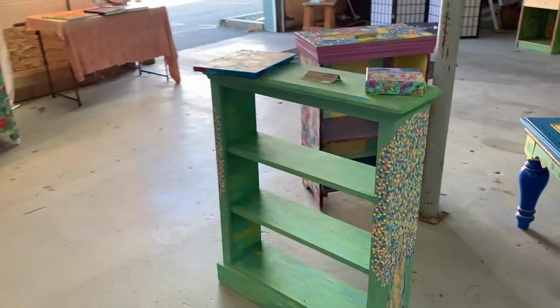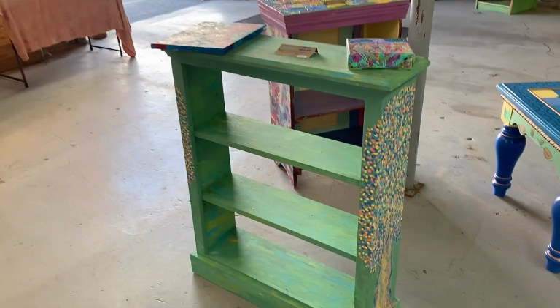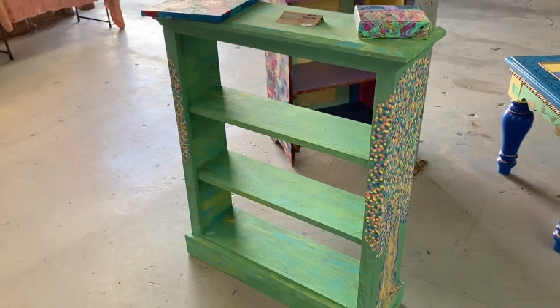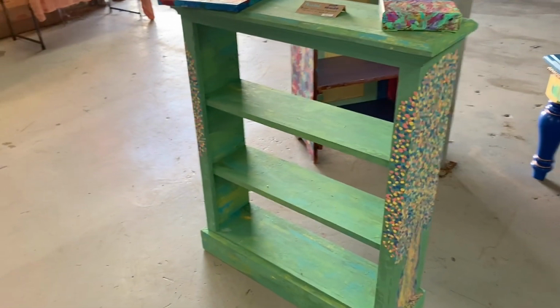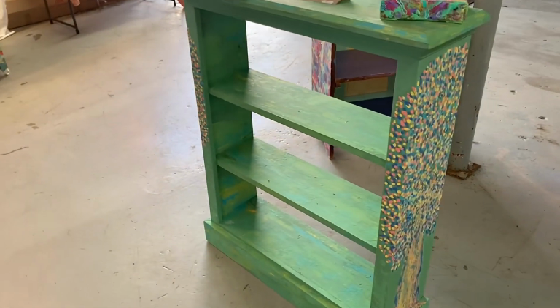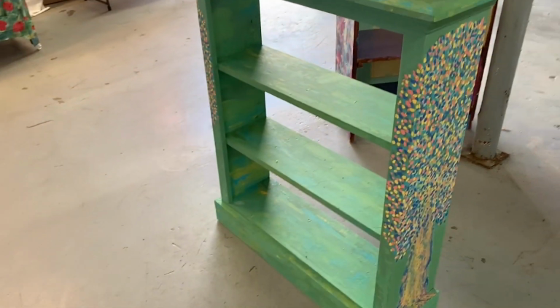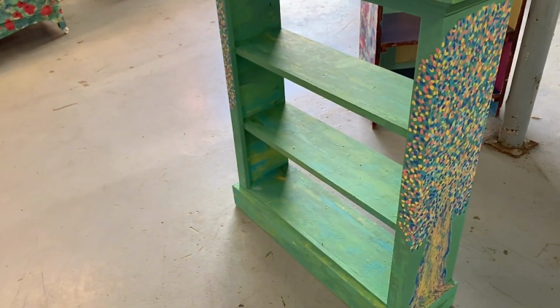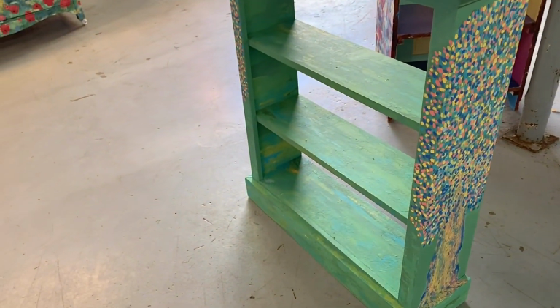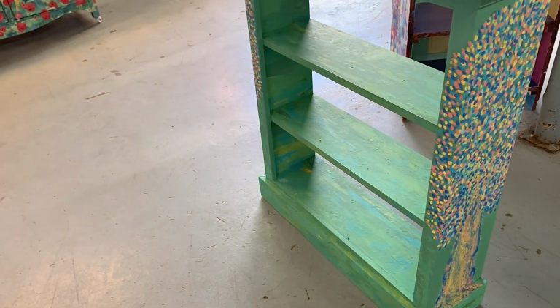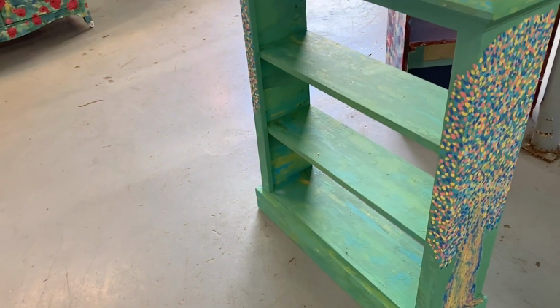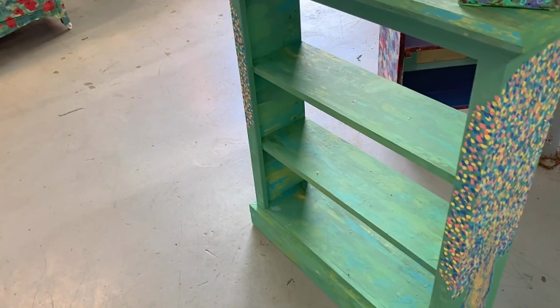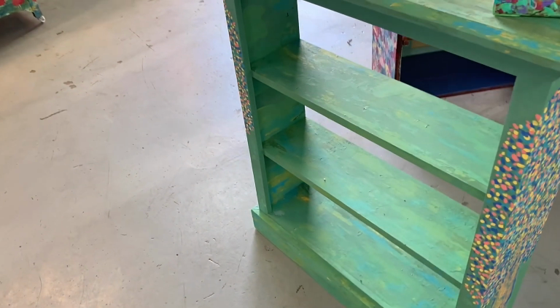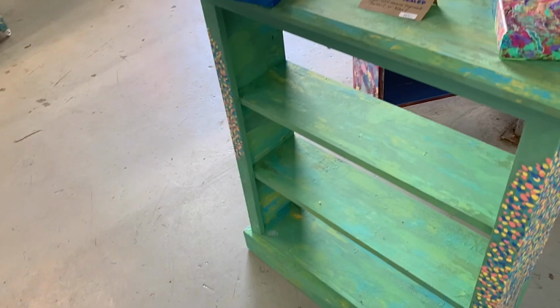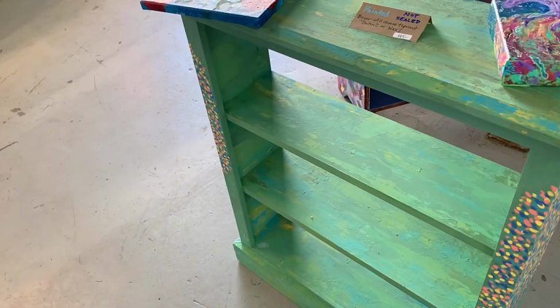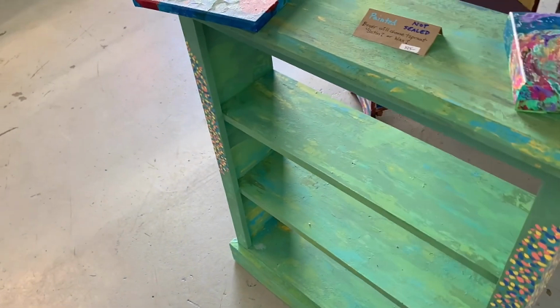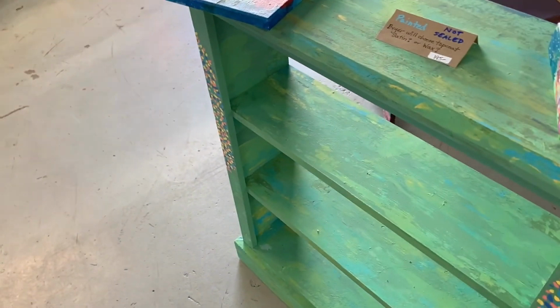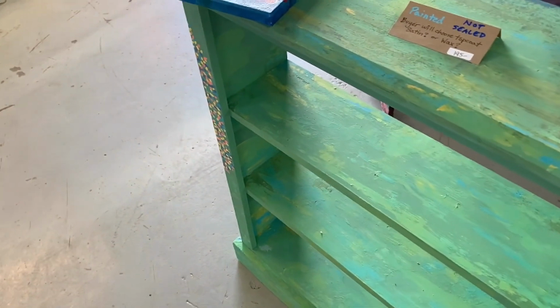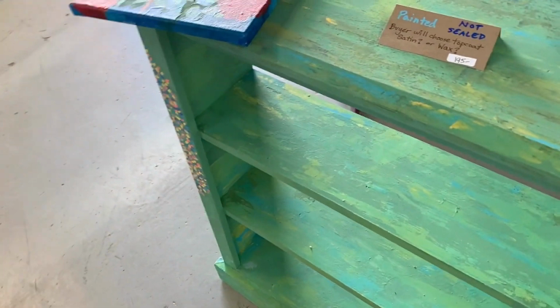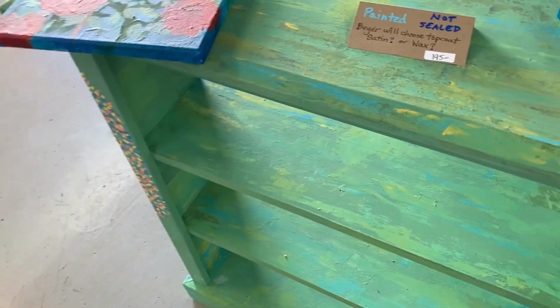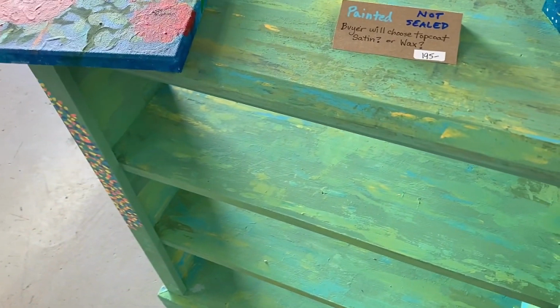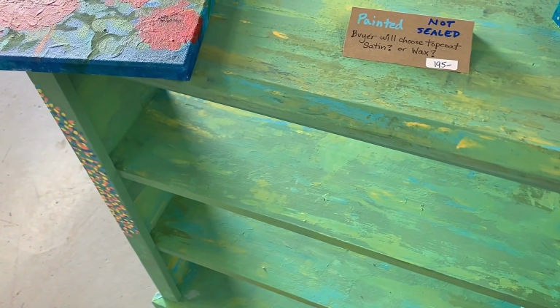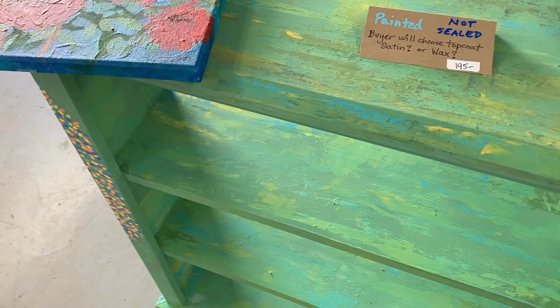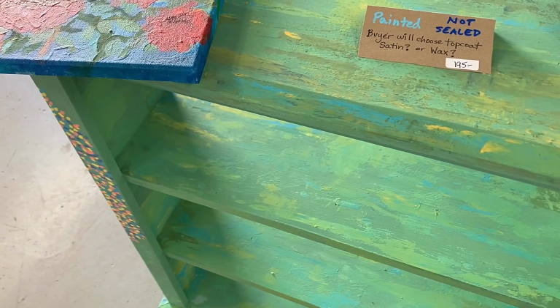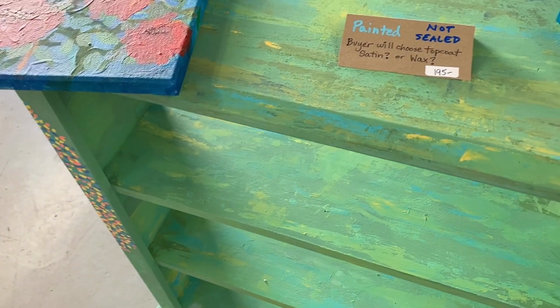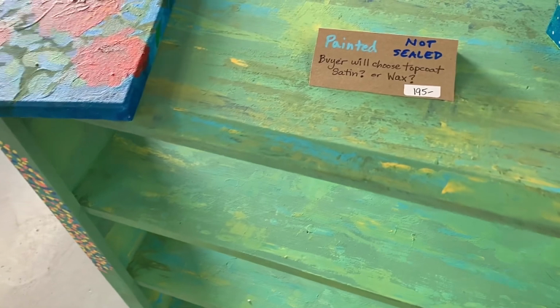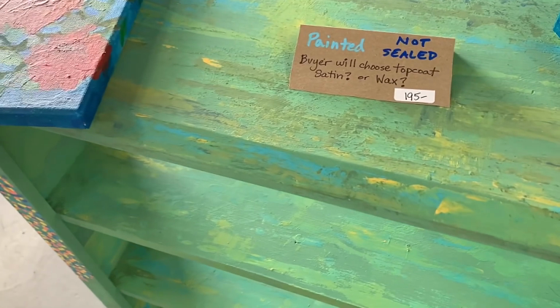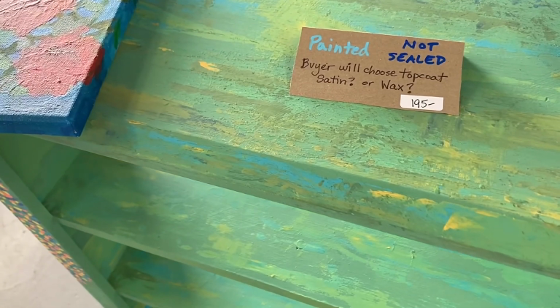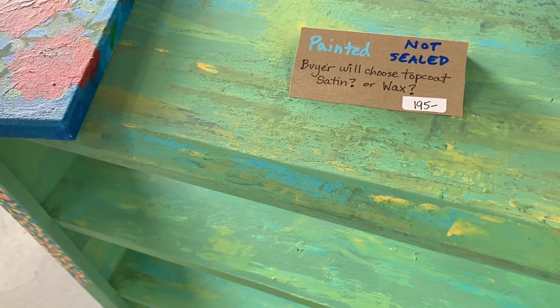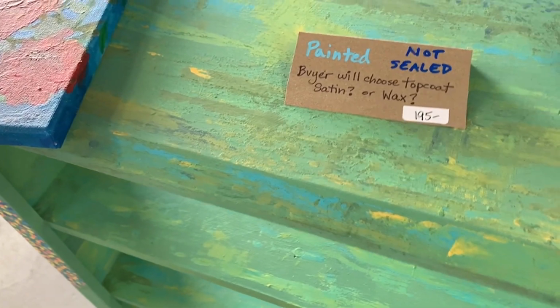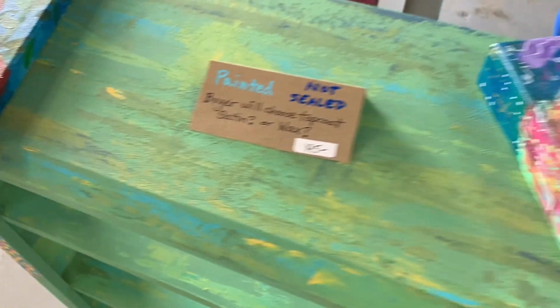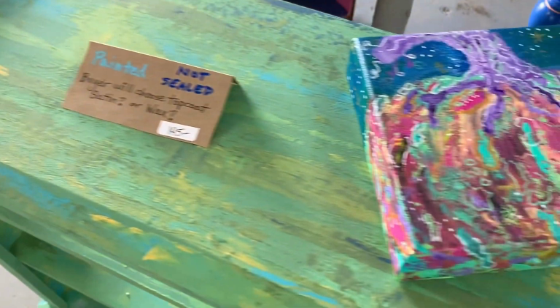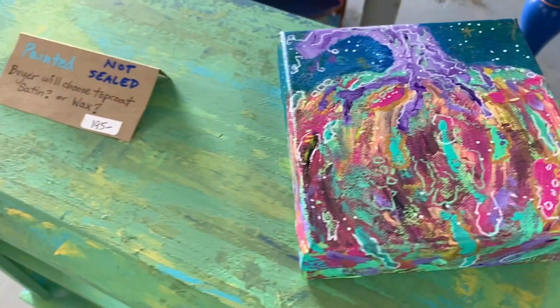This piece is also from the new collection. It's Trees of Knowledge and it is a small bookshelf. It has also not been sealed yet, and the buyer will decide whether they want me to wax it or put the regular top coat on it.